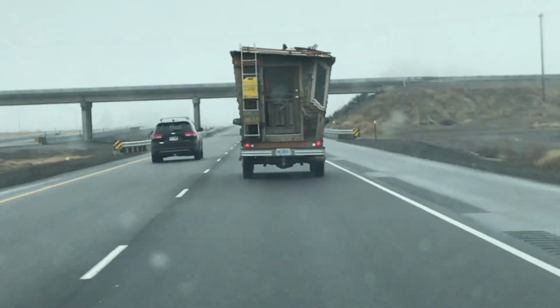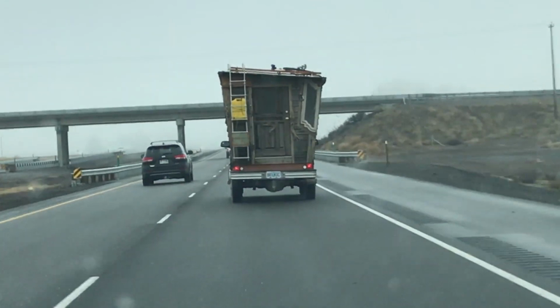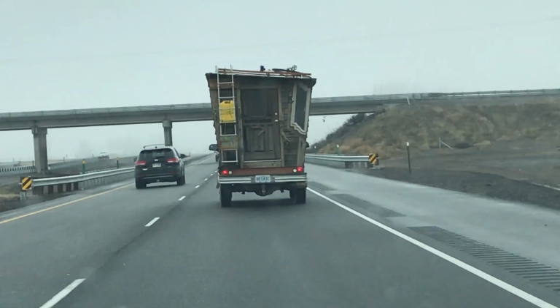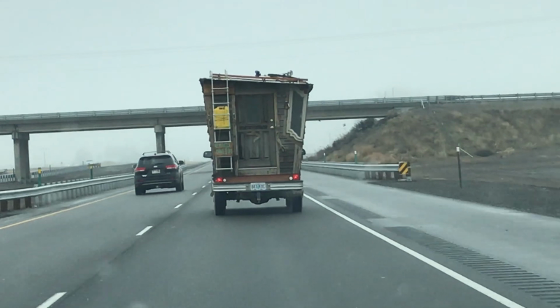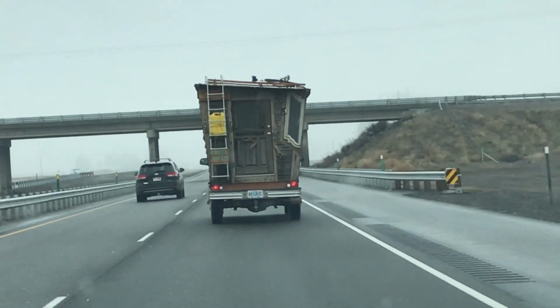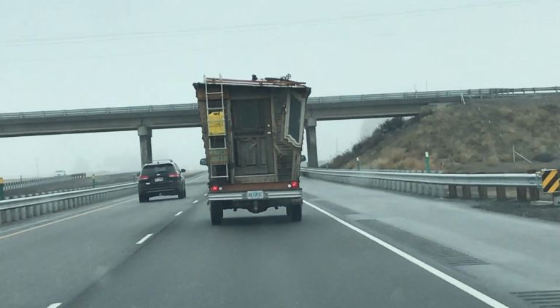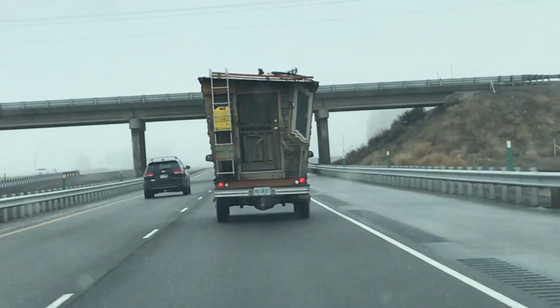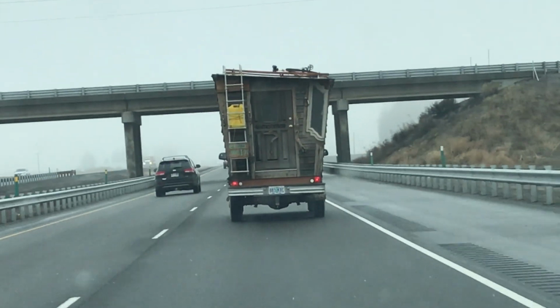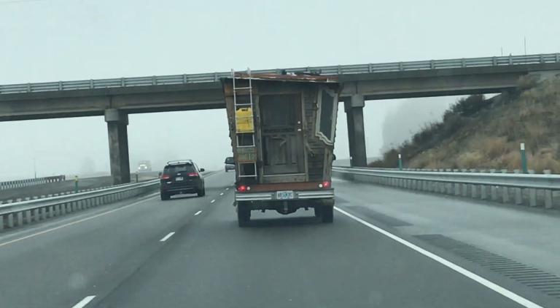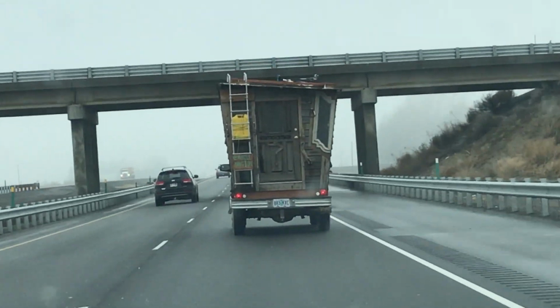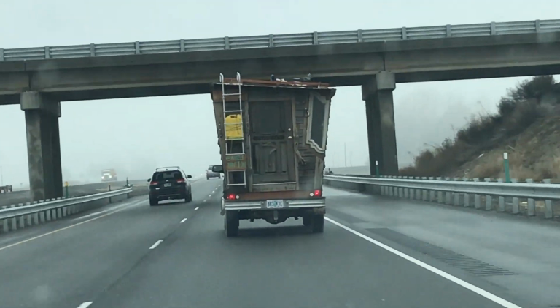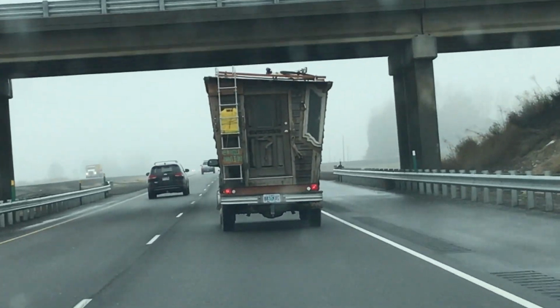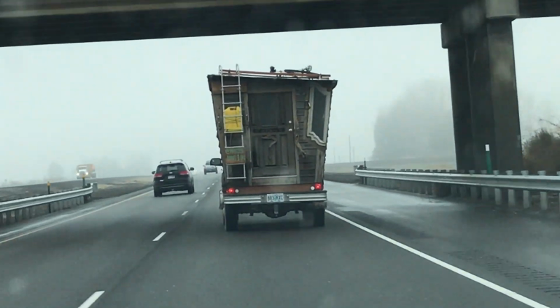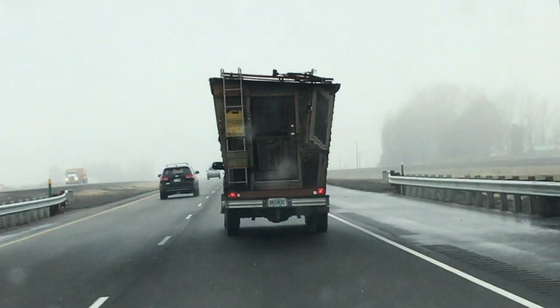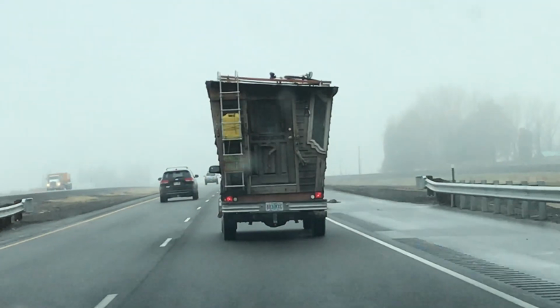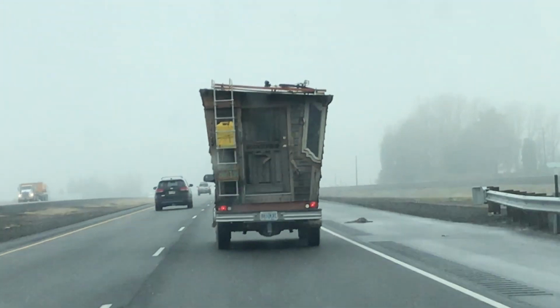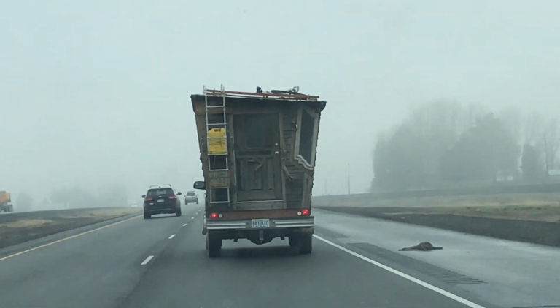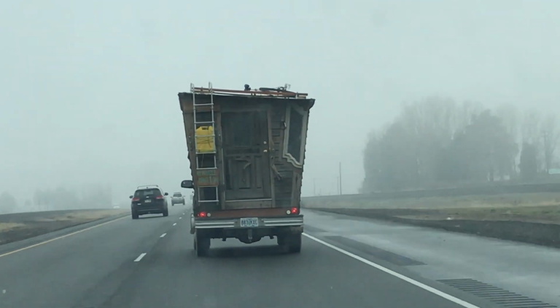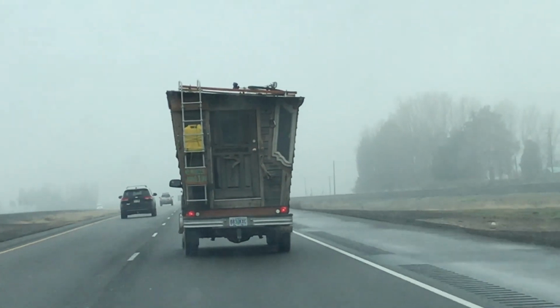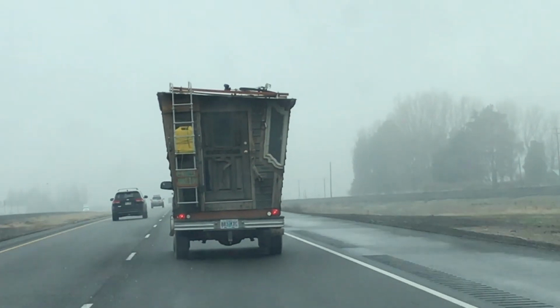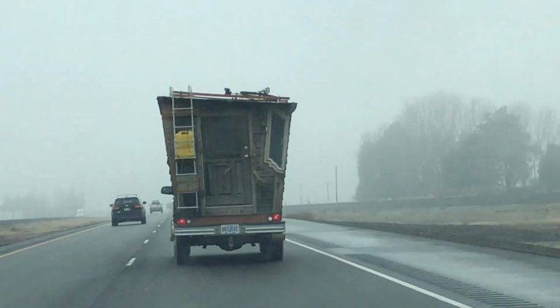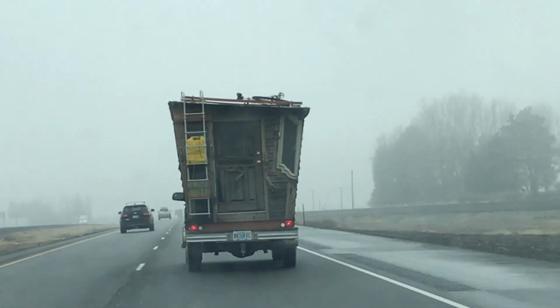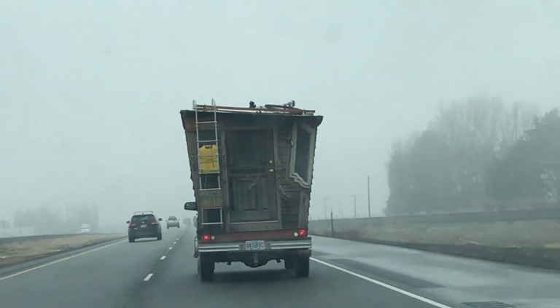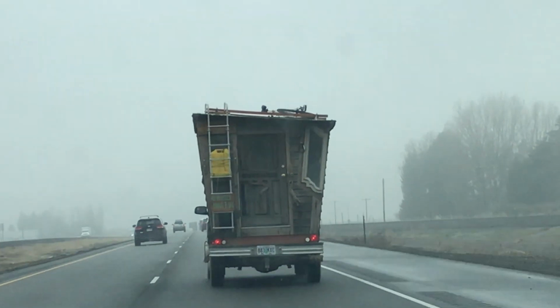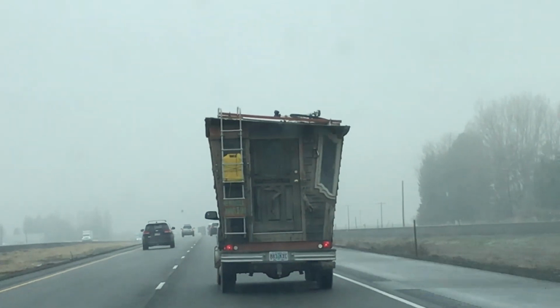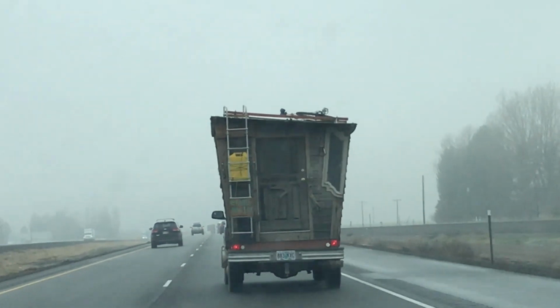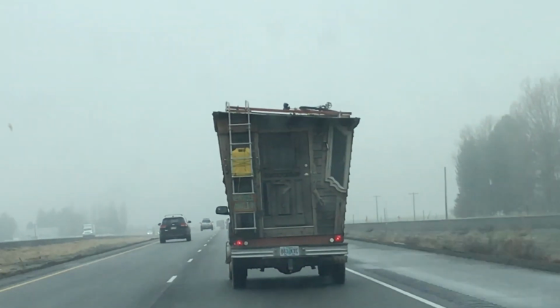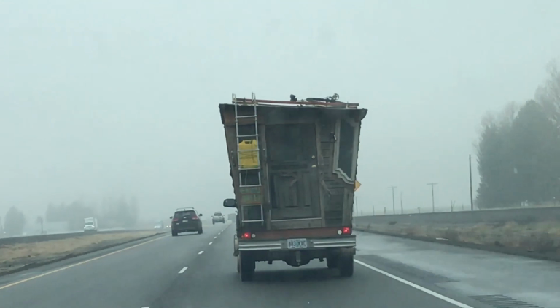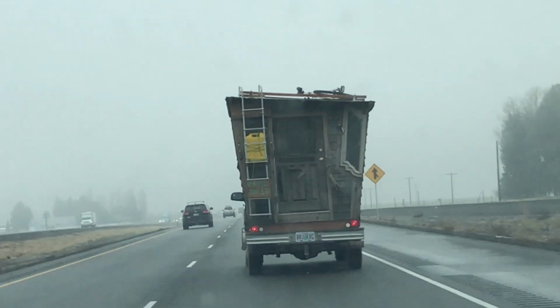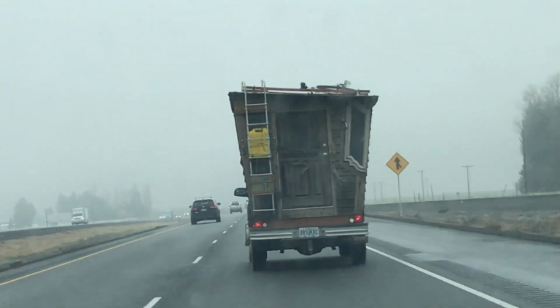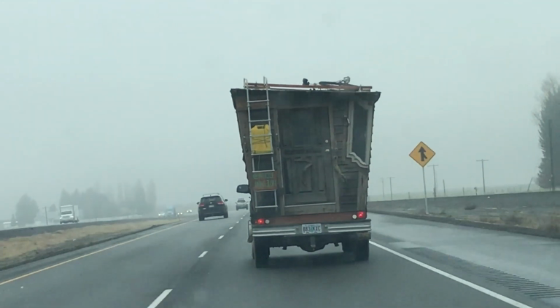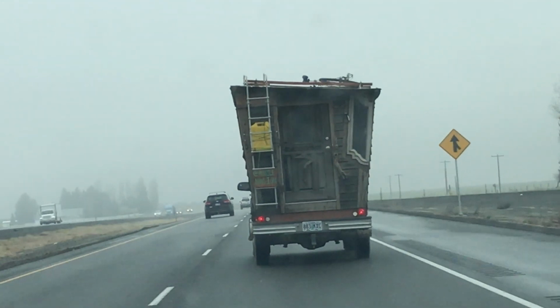He's got a ladder on the back and a window on the back and a door, like a regular door from a house. And it's kind of got a slanted roof to it so that water doesn't sit on it.